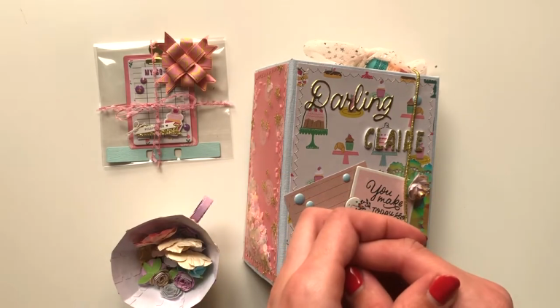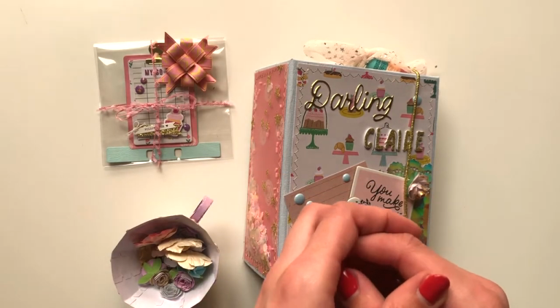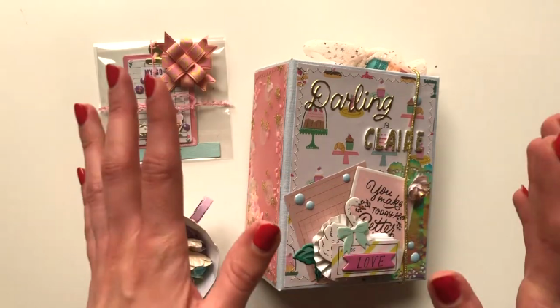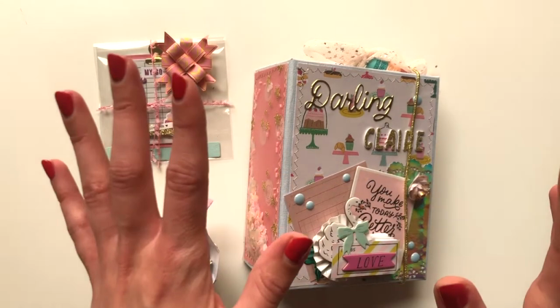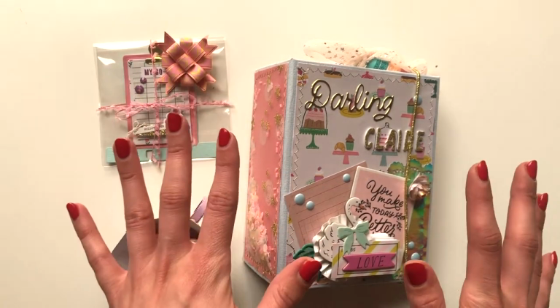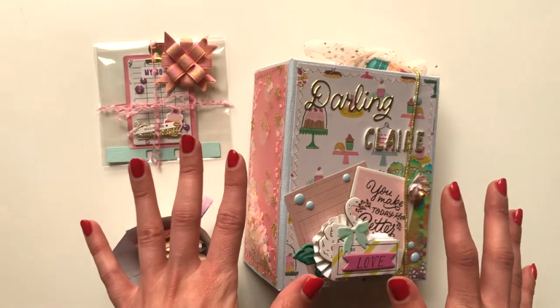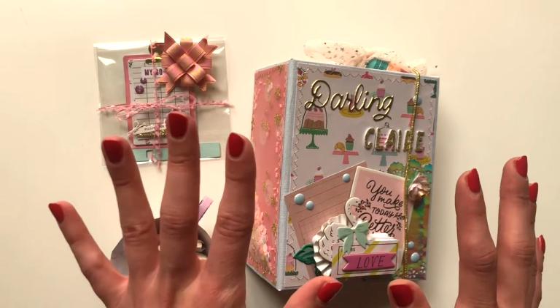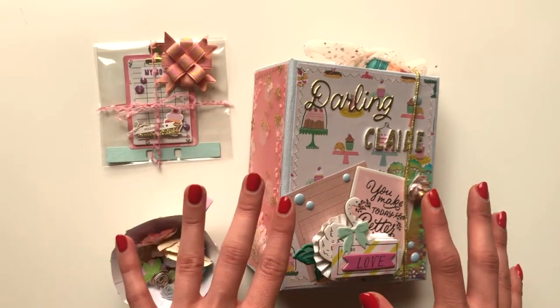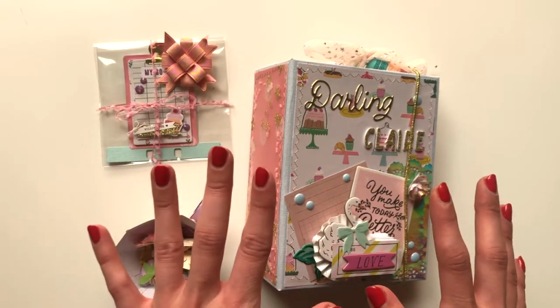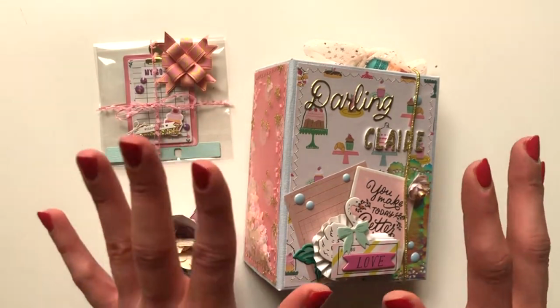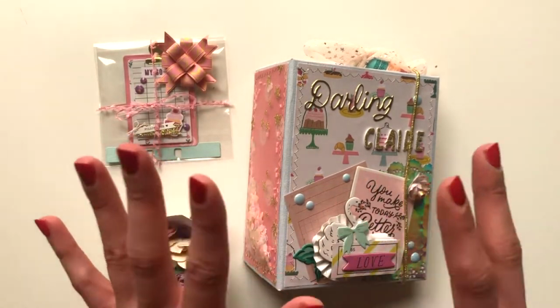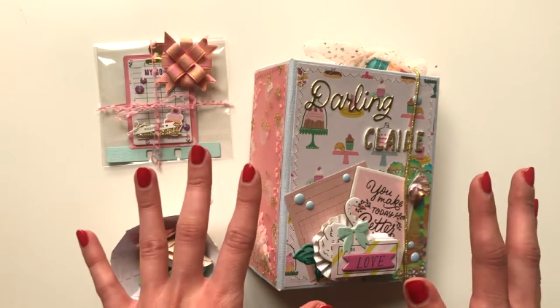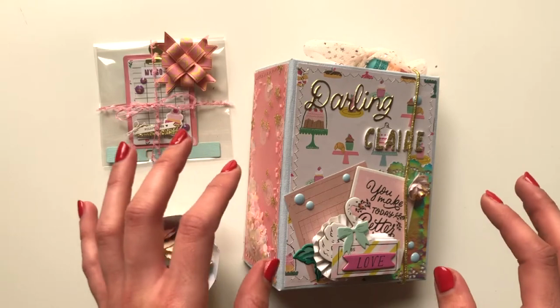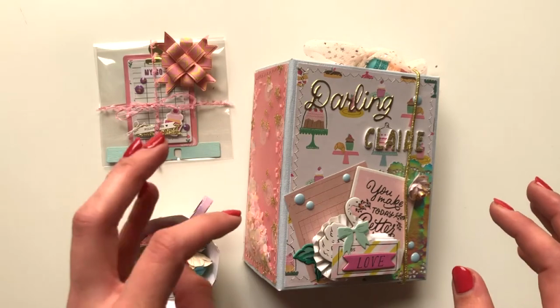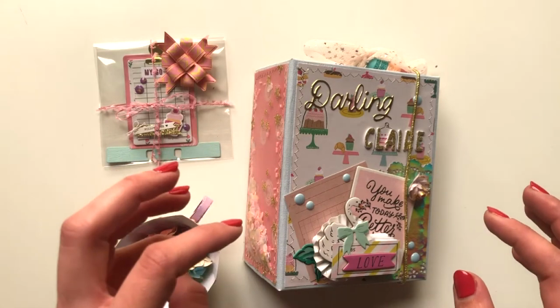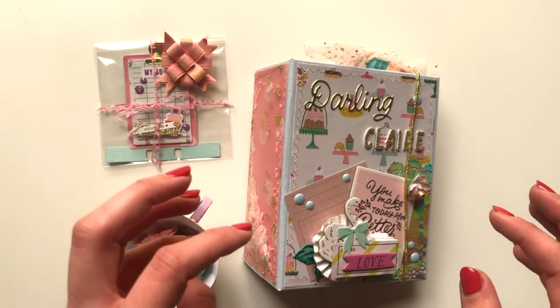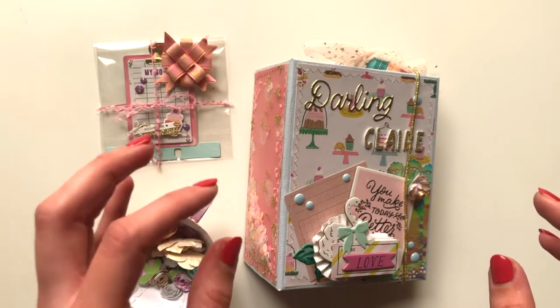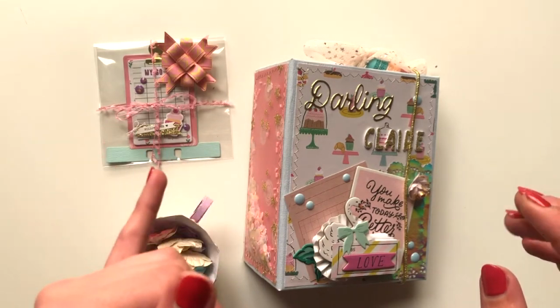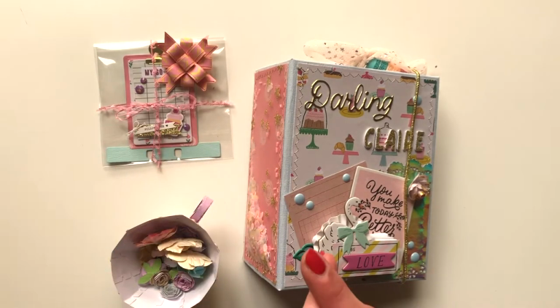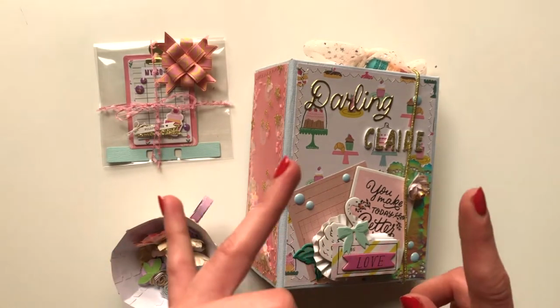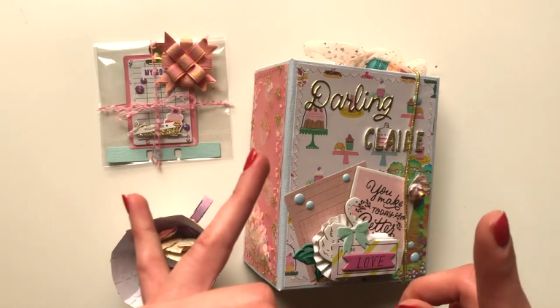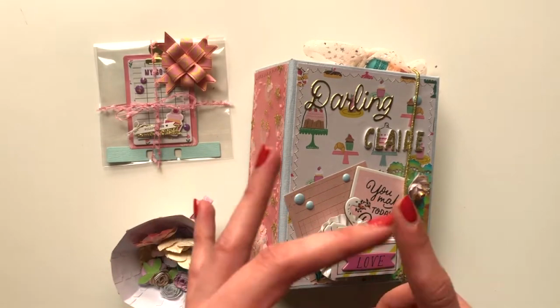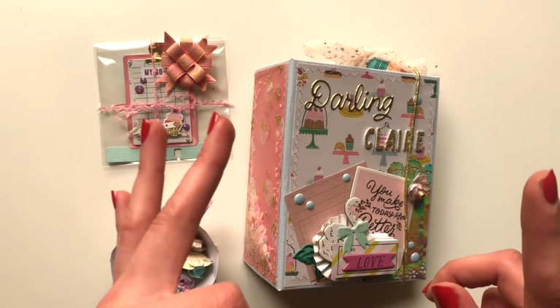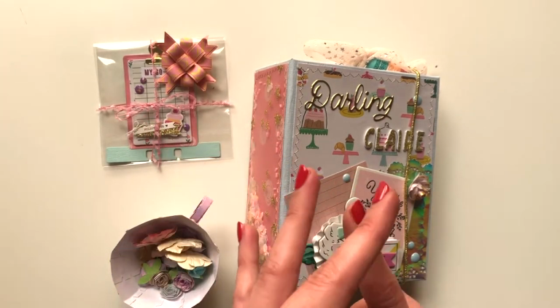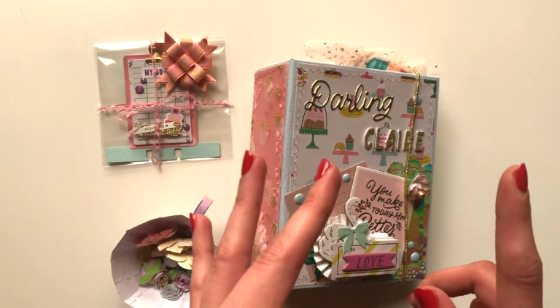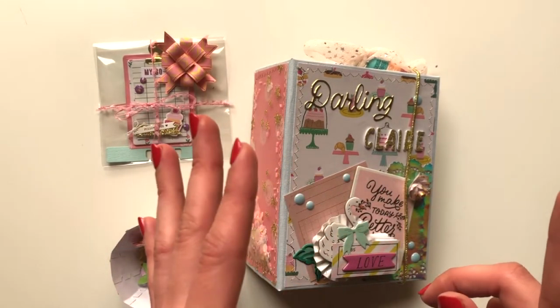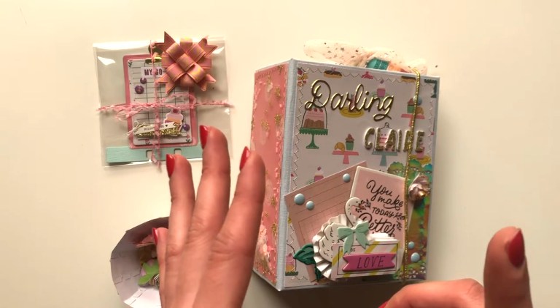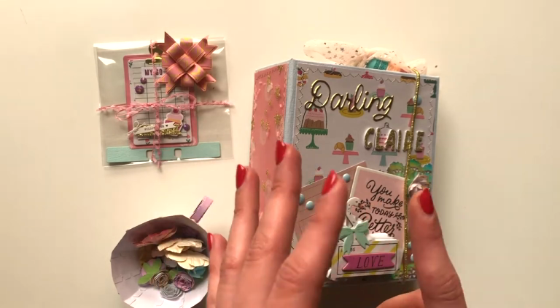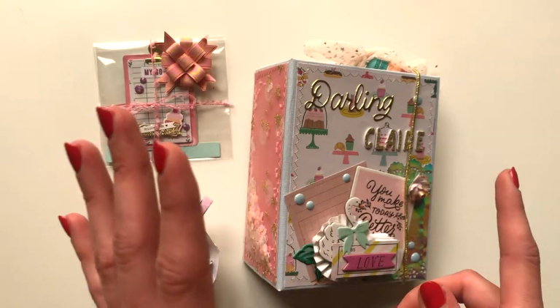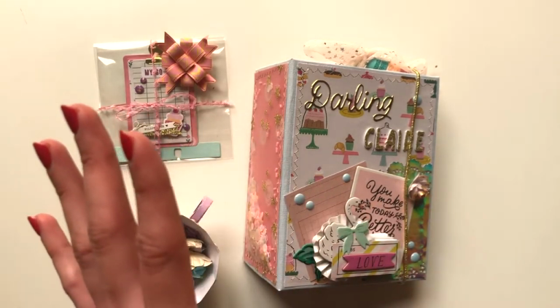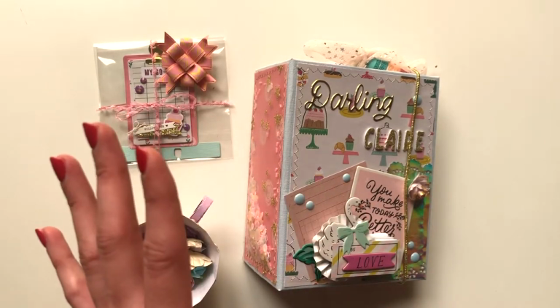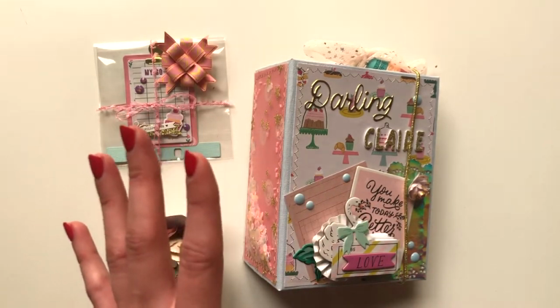She is having a 1000 subscribers challenge, and basically what you needed to send was three of the following. She asked for a memory decks card, a sequin mix, three handmade embellishments, an embellished tag, or a sender's choice.